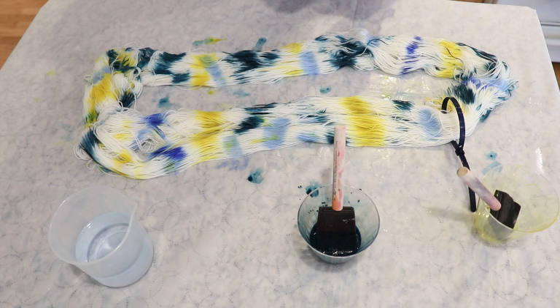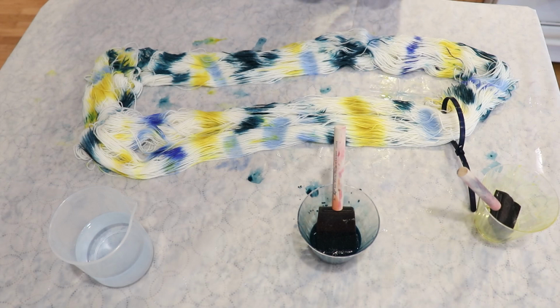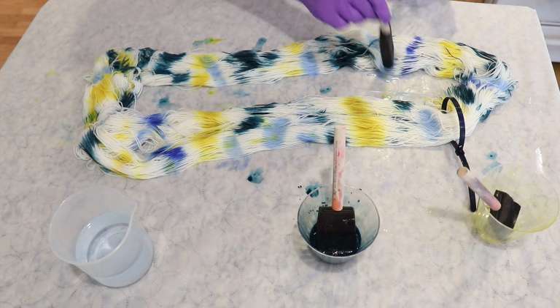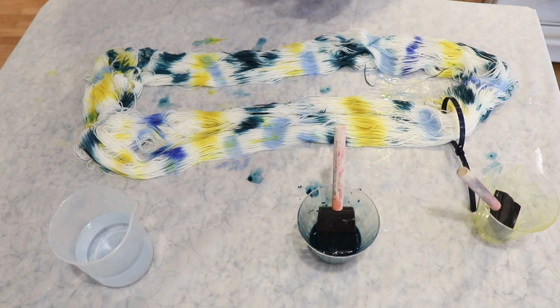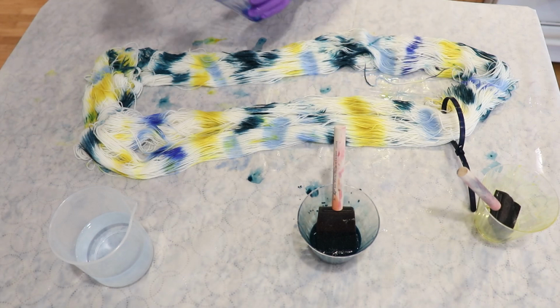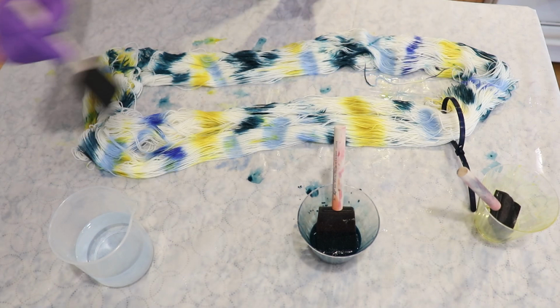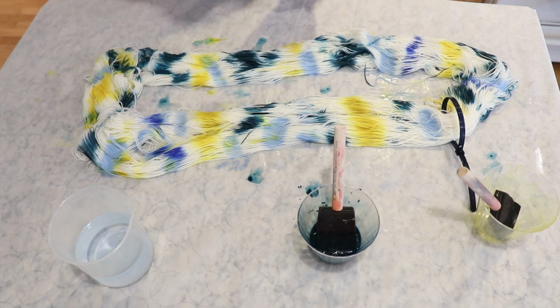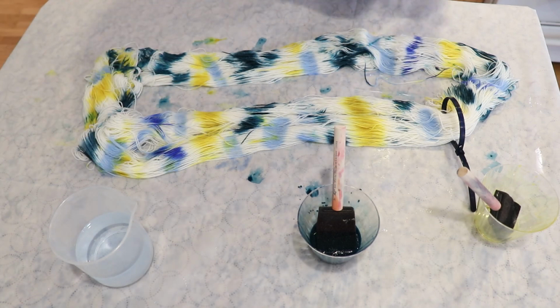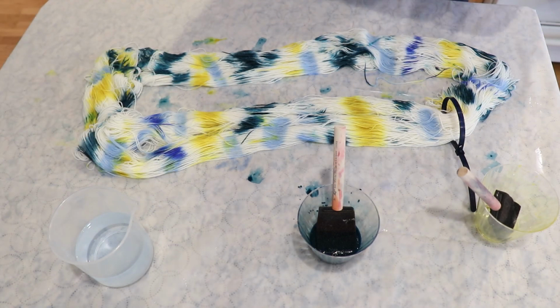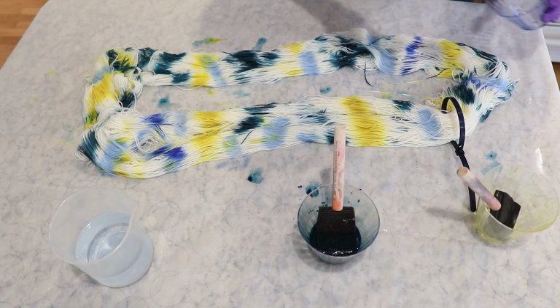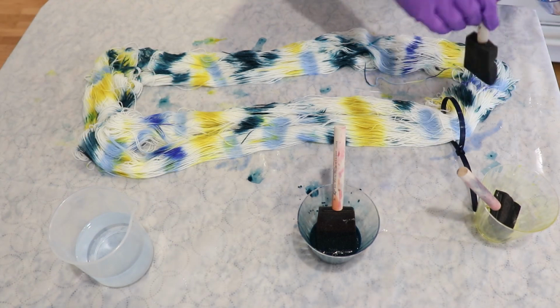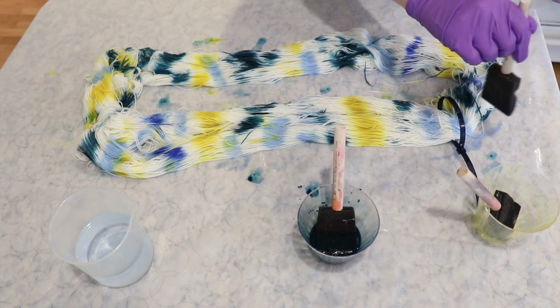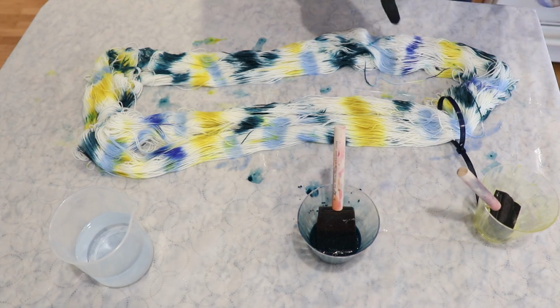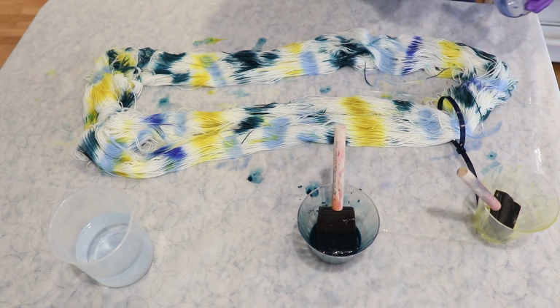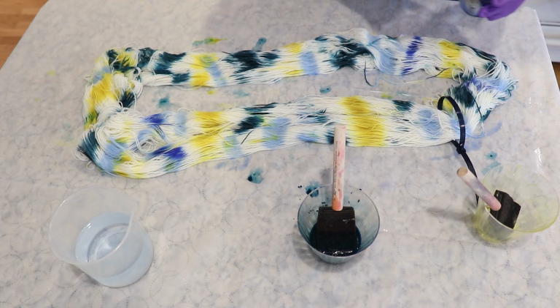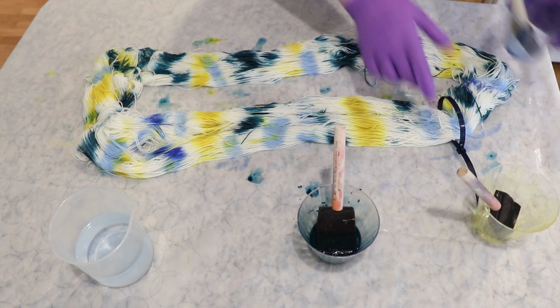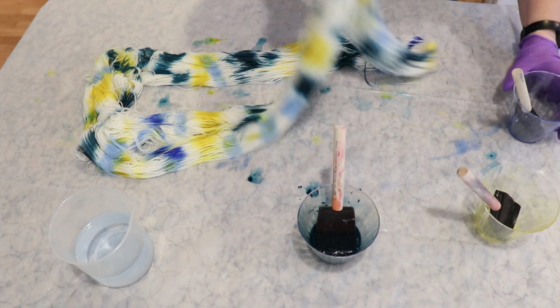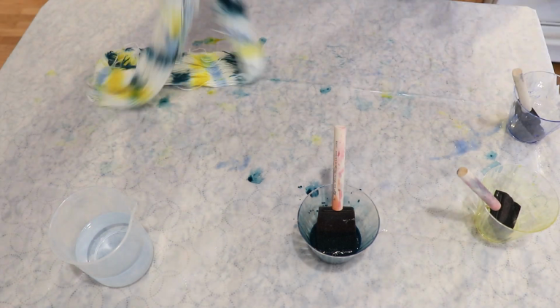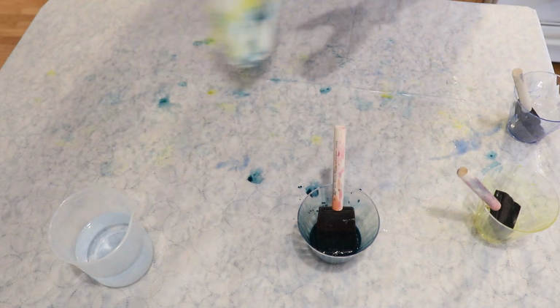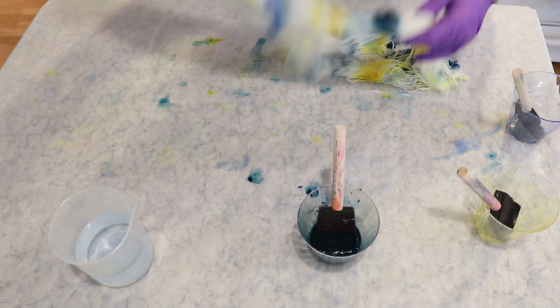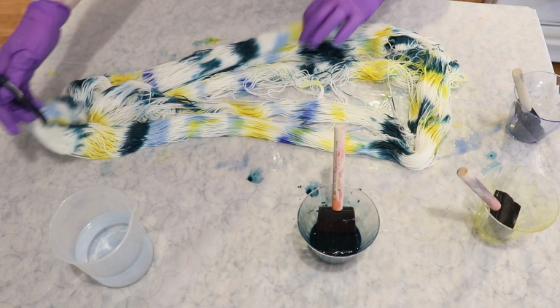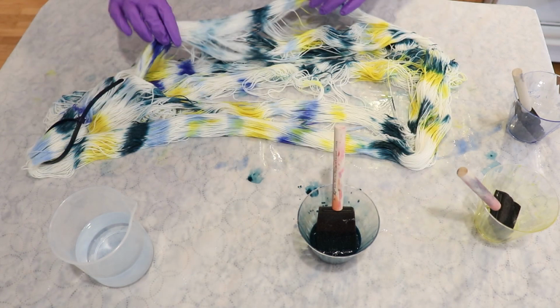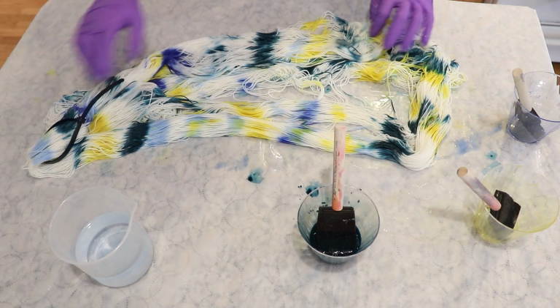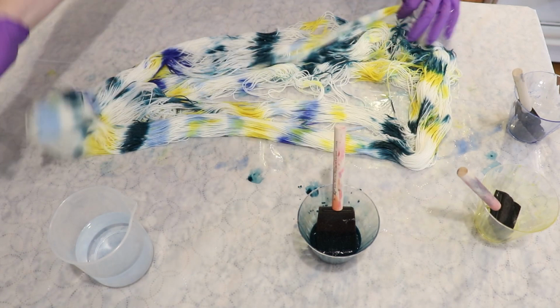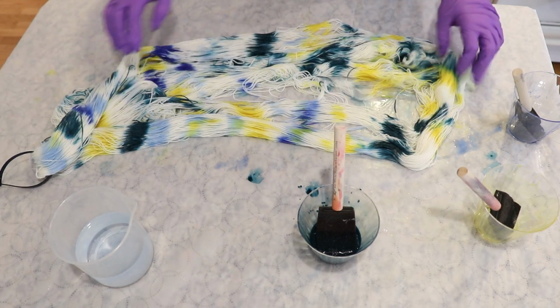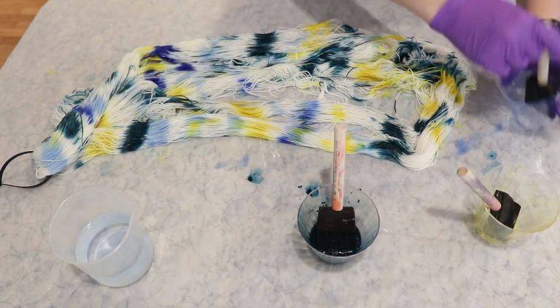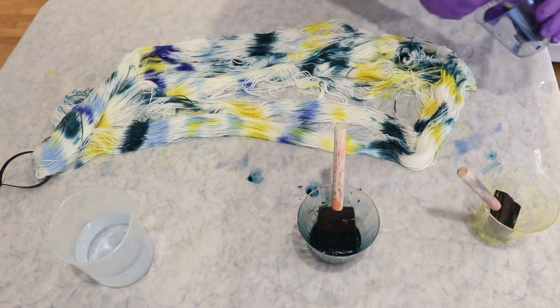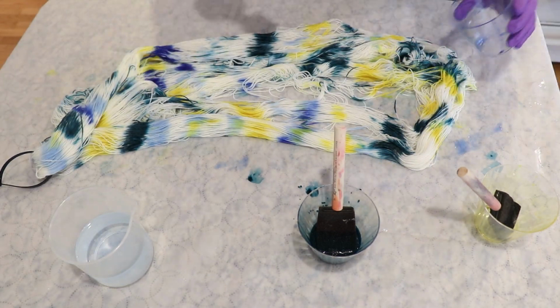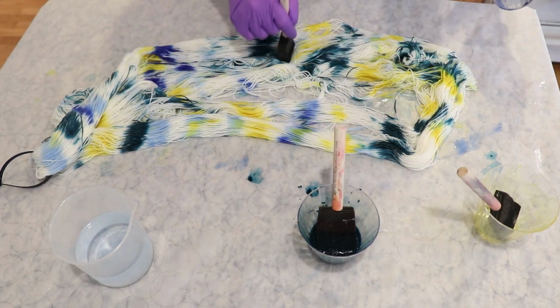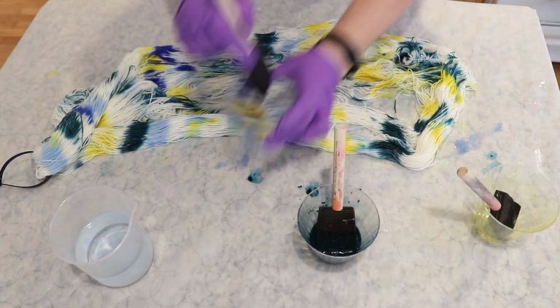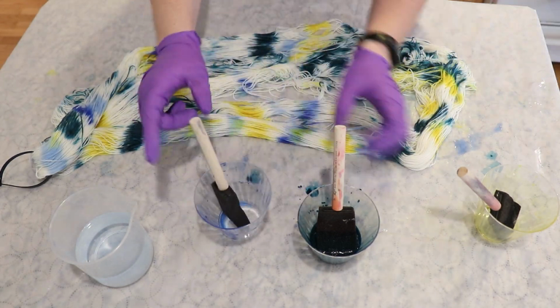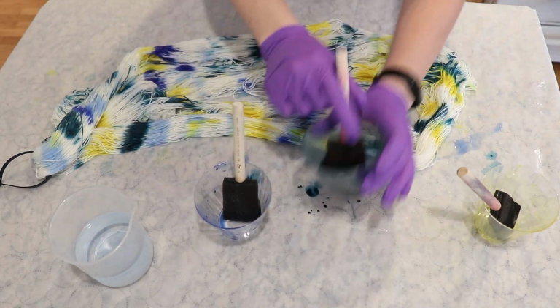That teal color is so incredibly pigmented and there was a reasonable amount of it, probably about a gram total.